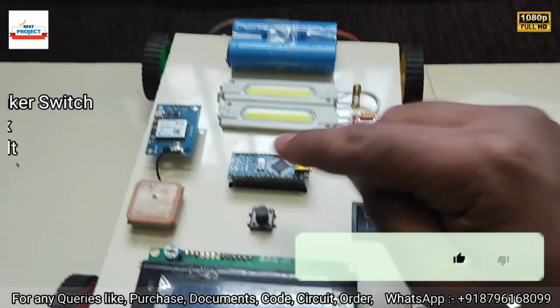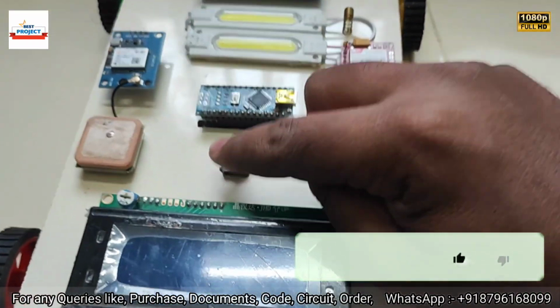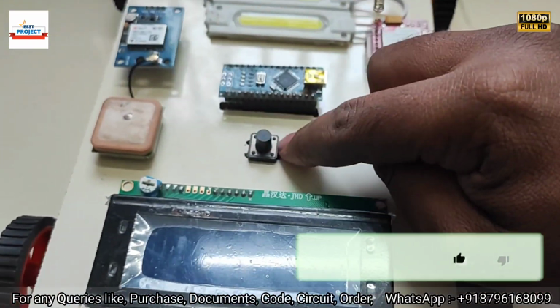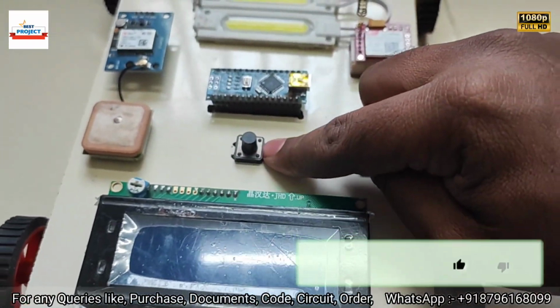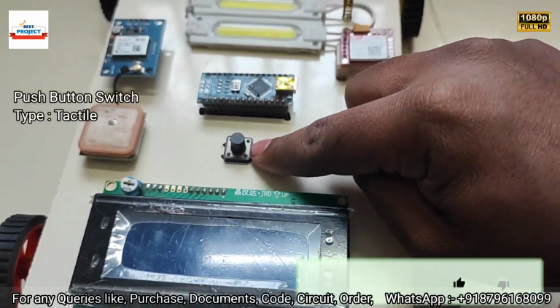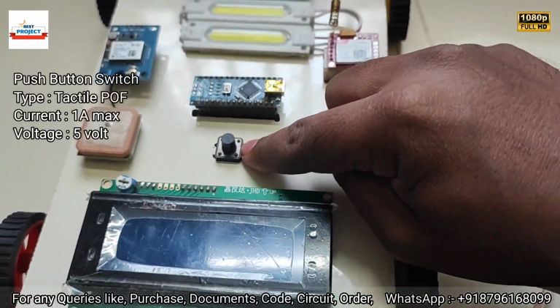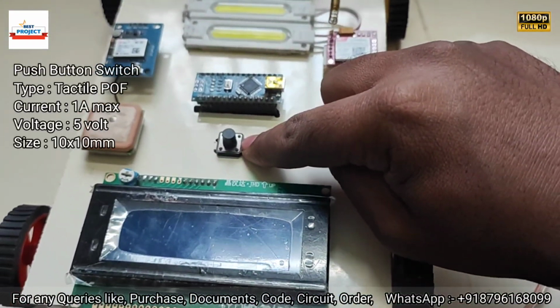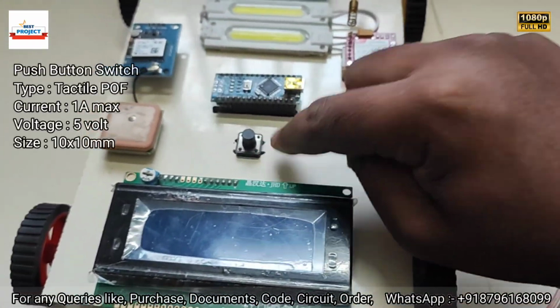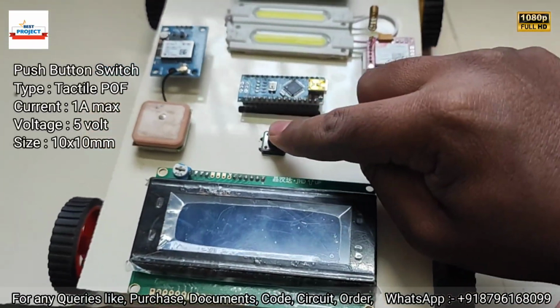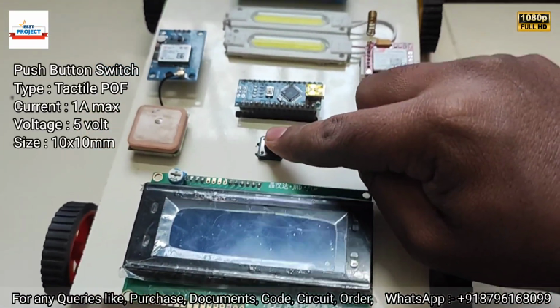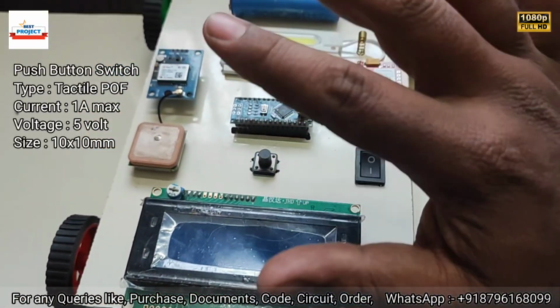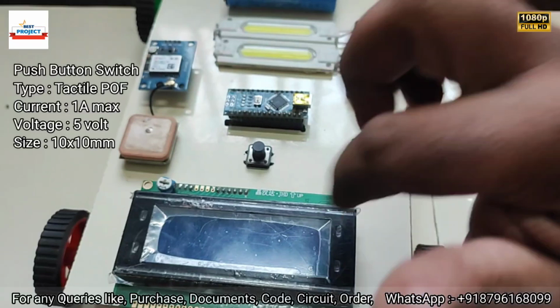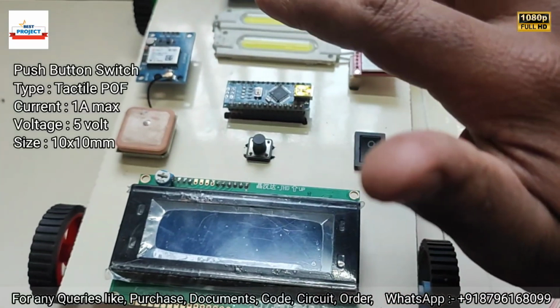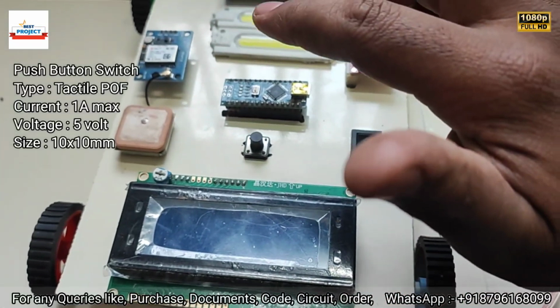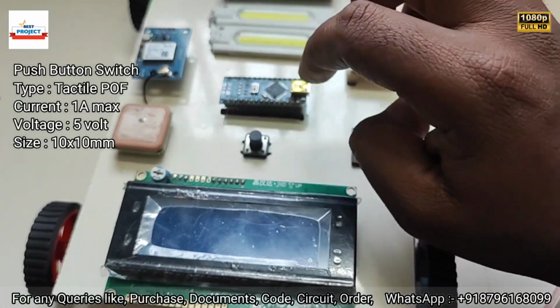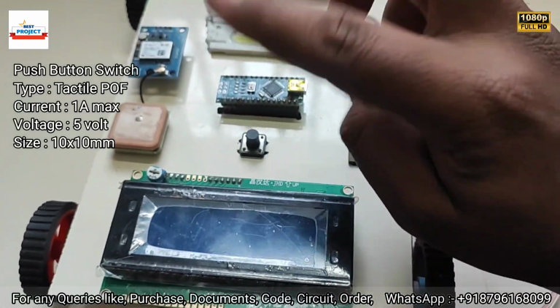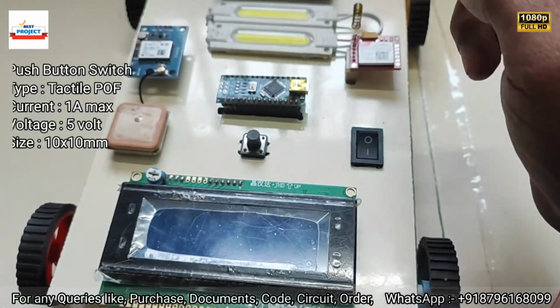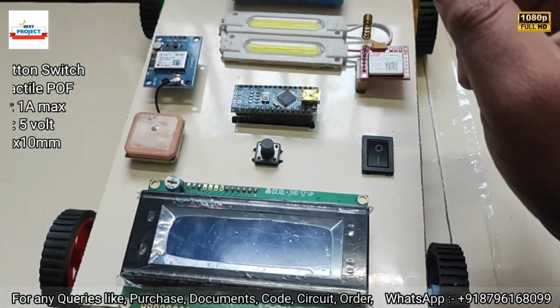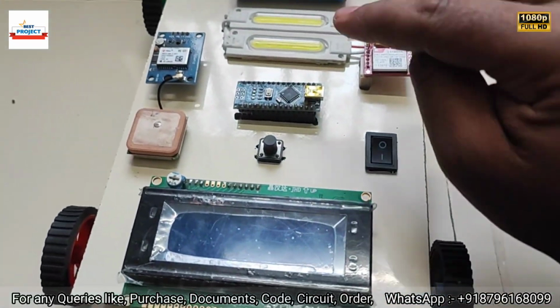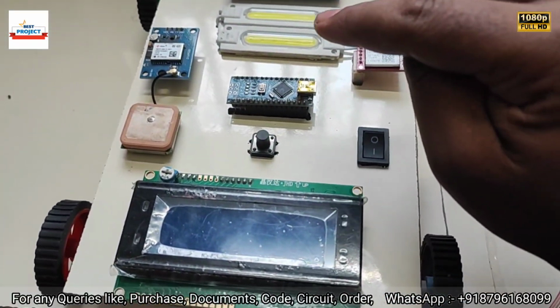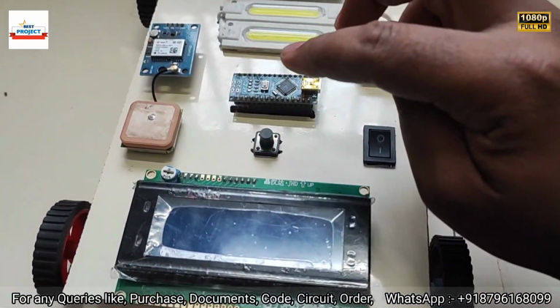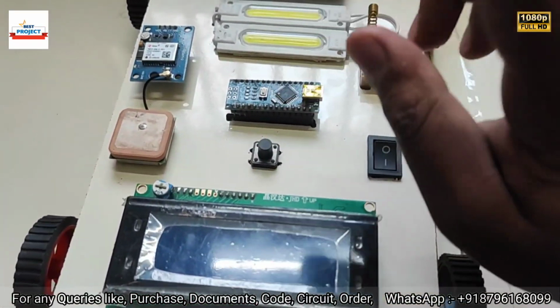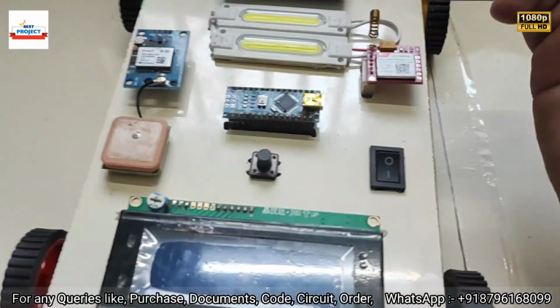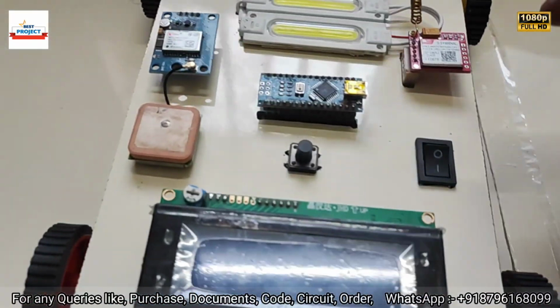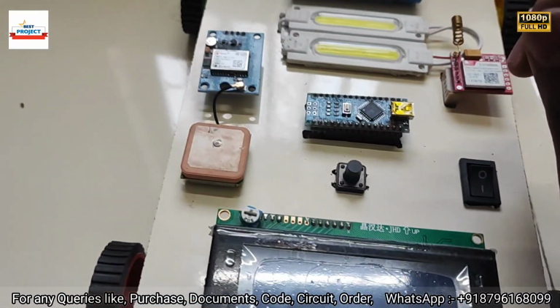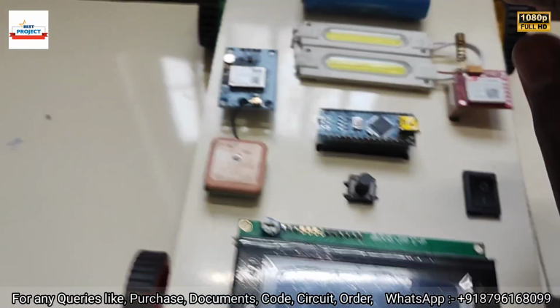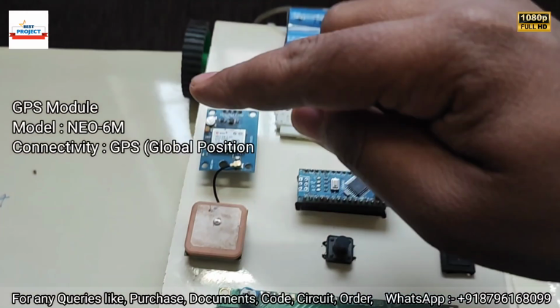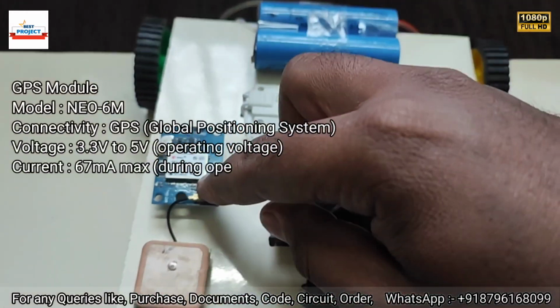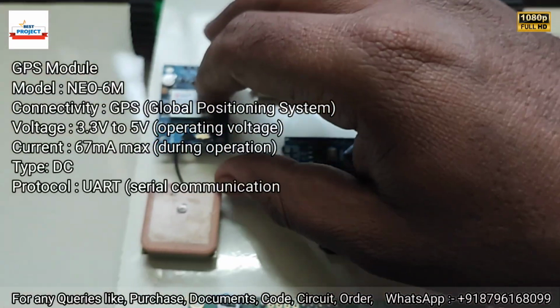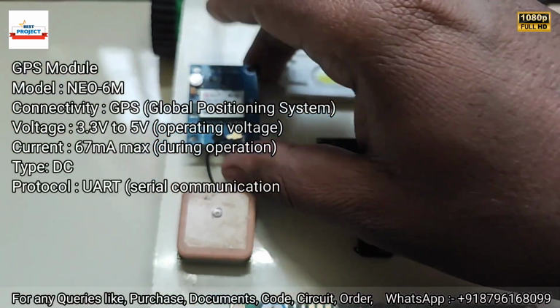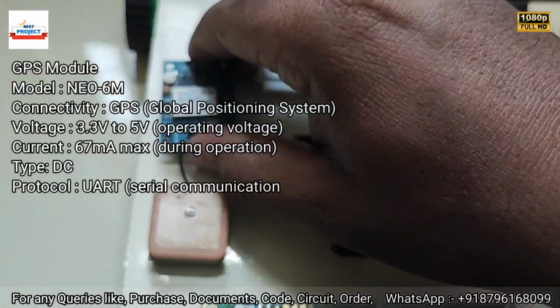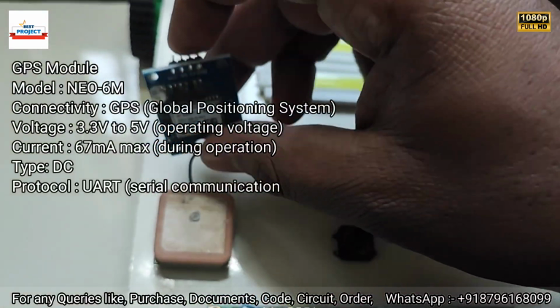This is the test button. If you want to test the coil, just press this button and our system will test the coil. After testing, it will check whether the coil is working or not, and then it will send us an SMS. Here is the GPS module — you can see it is removable.